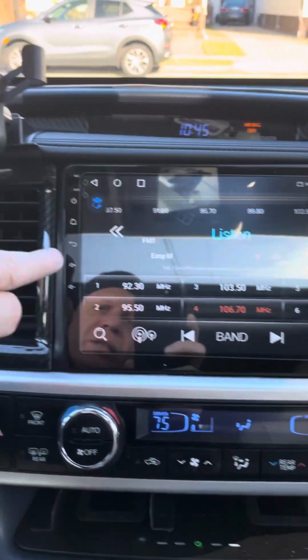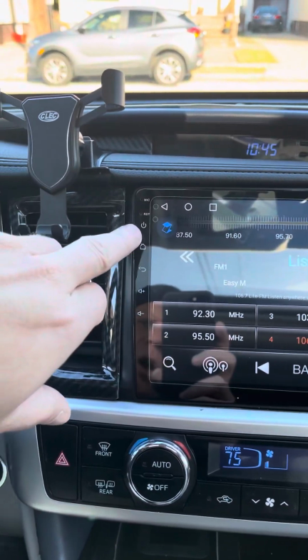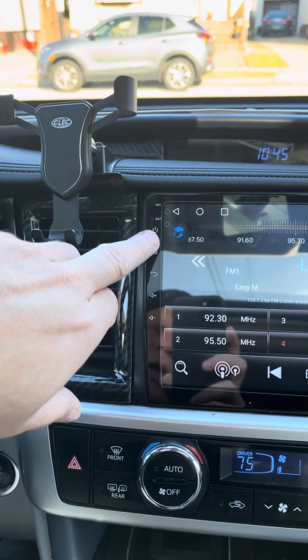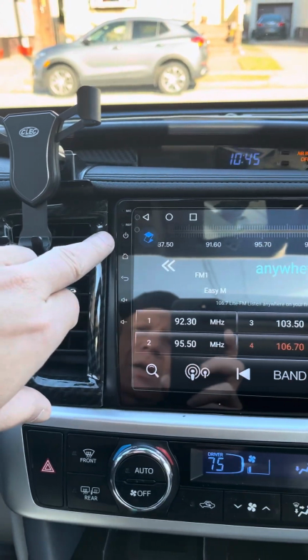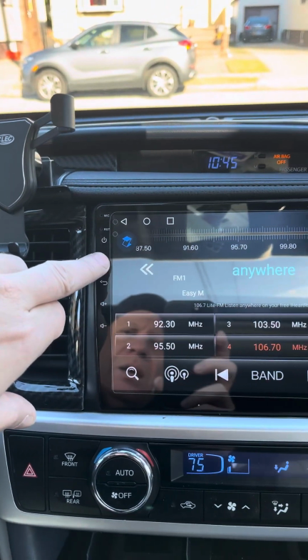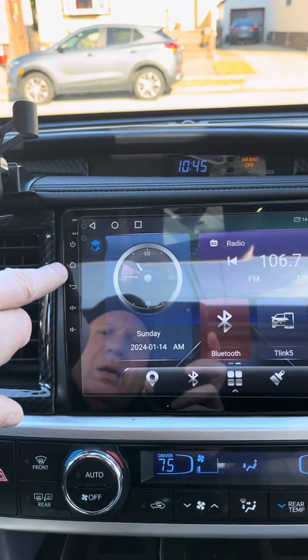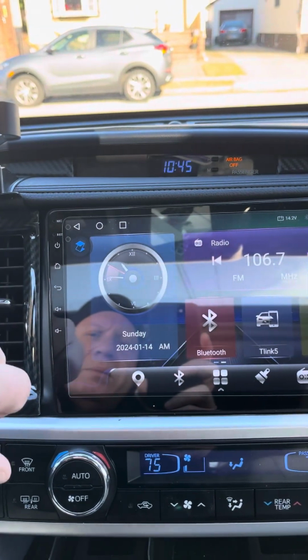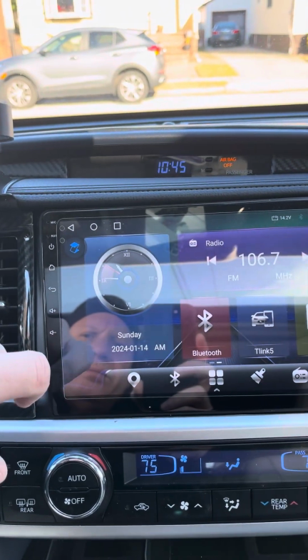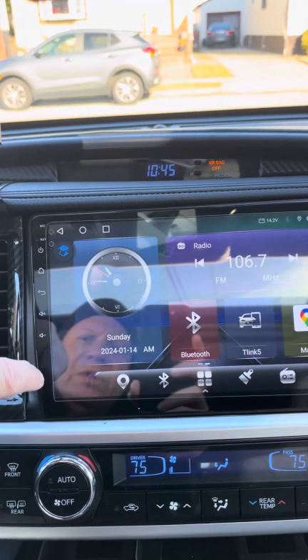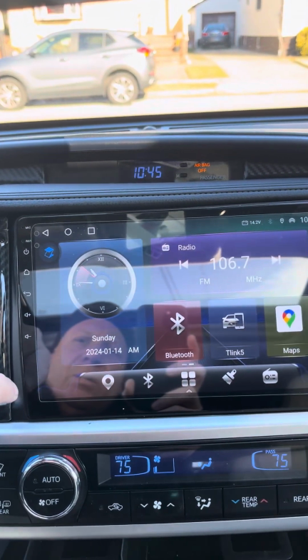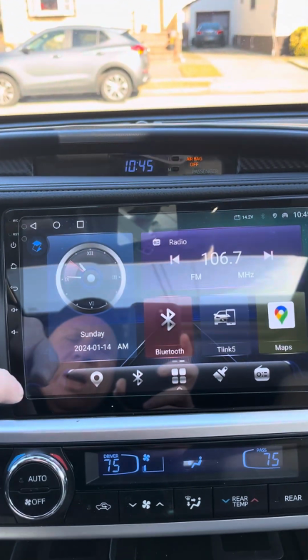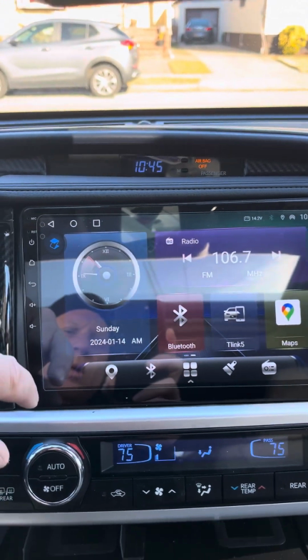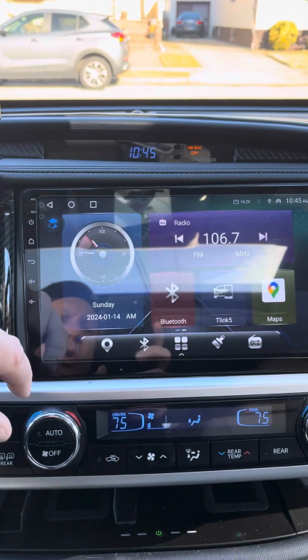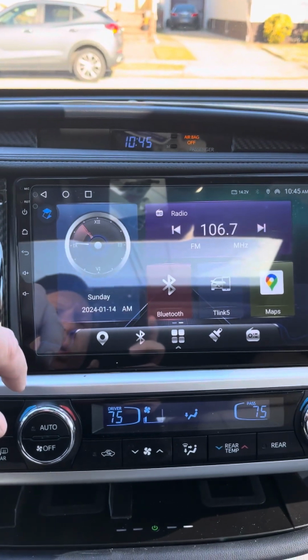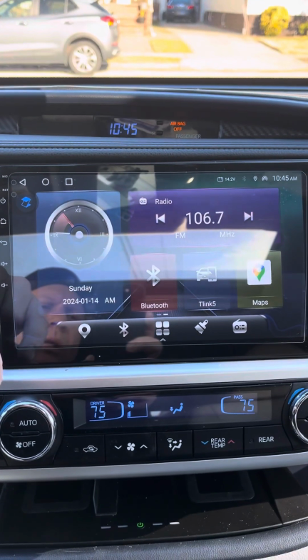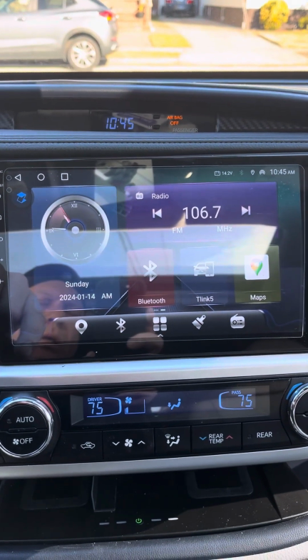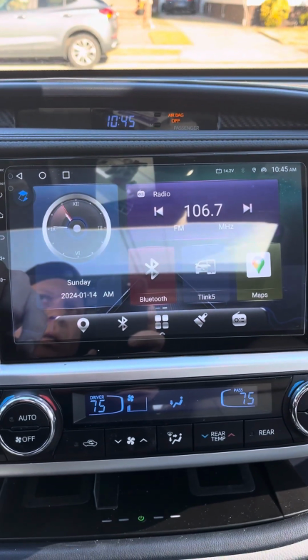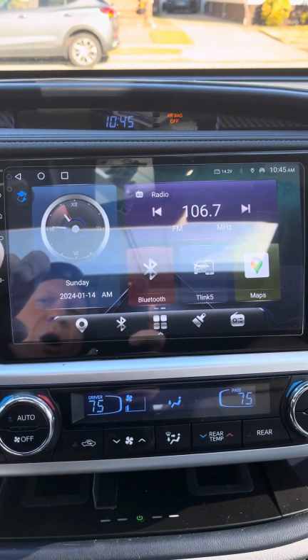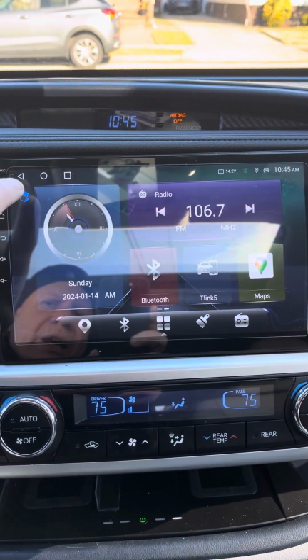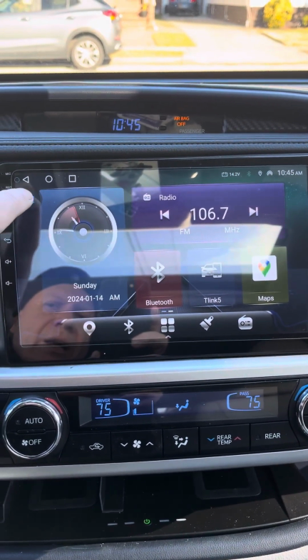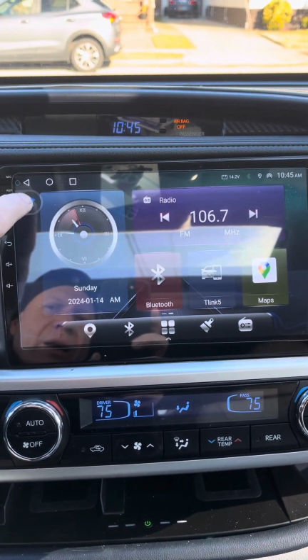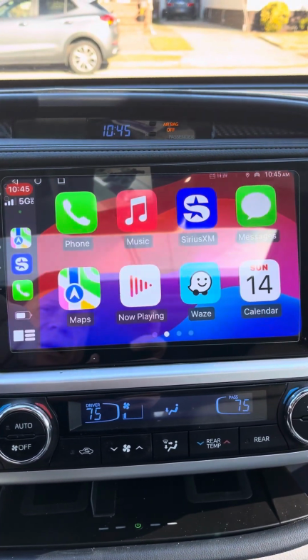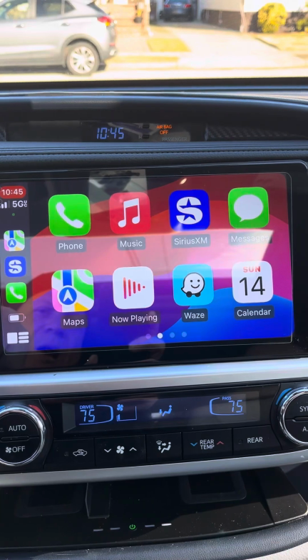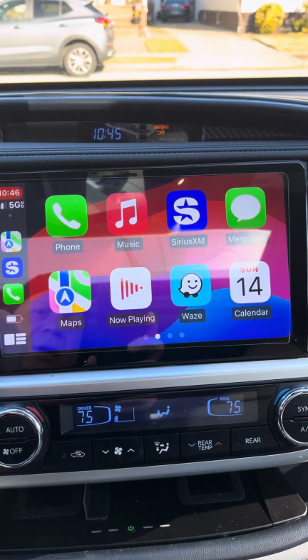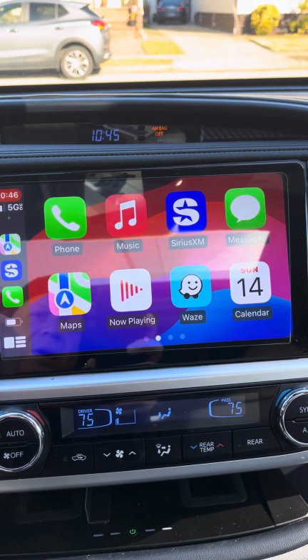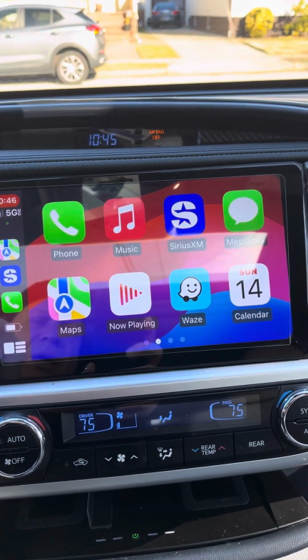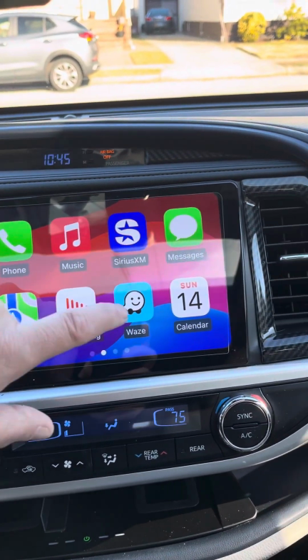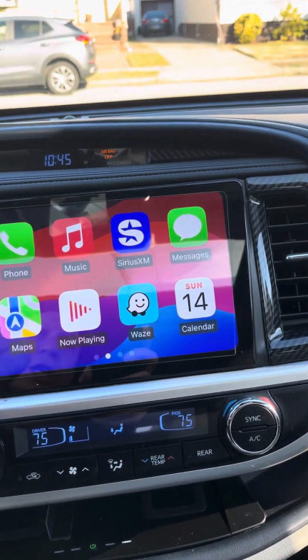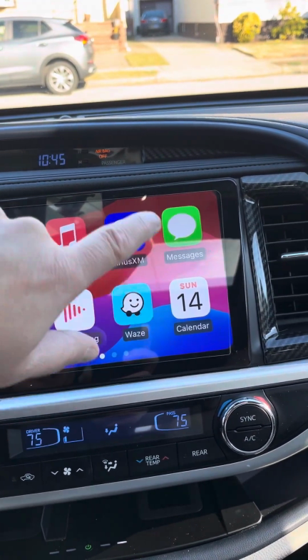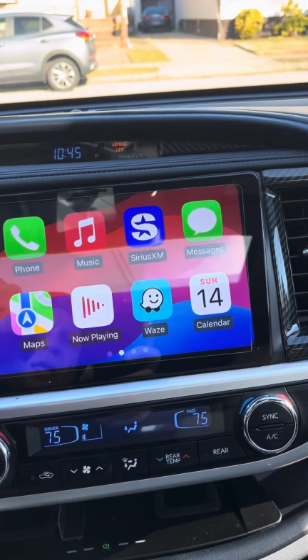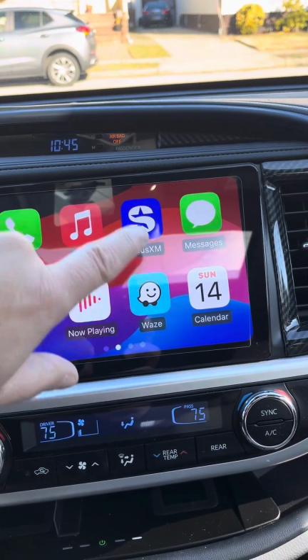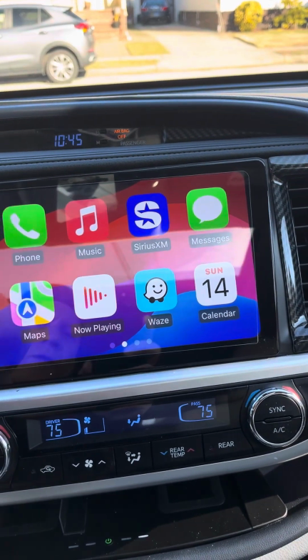This is your home button. When you want to go to CarPlay, you press that one. You can adjust these on your phone.